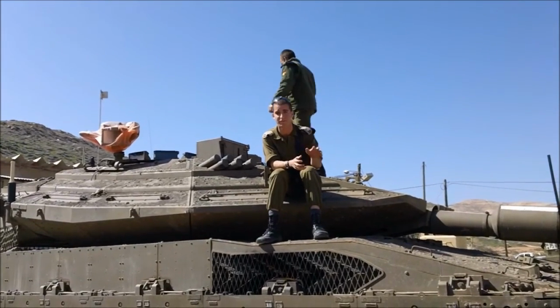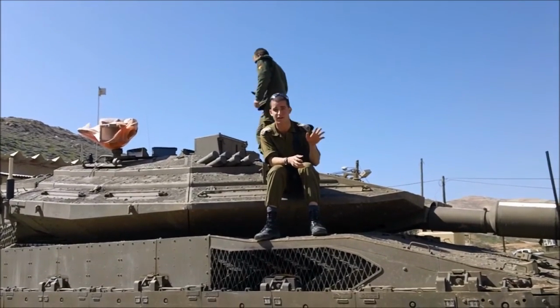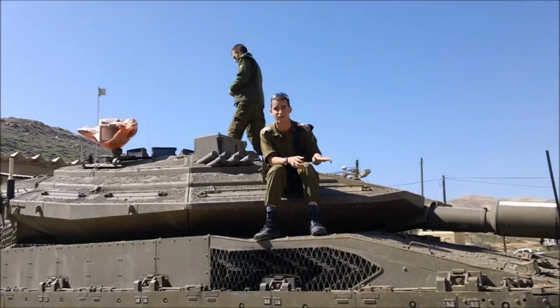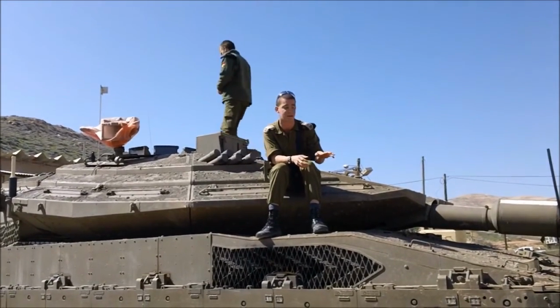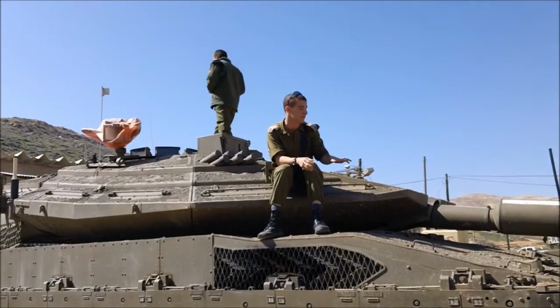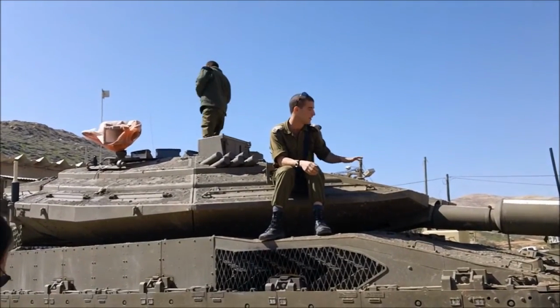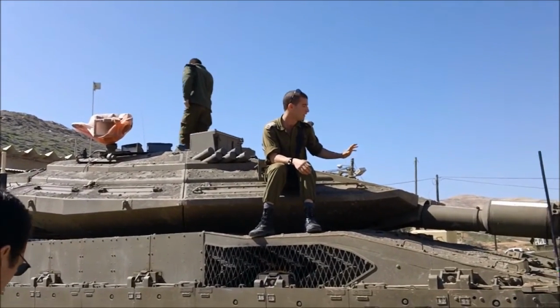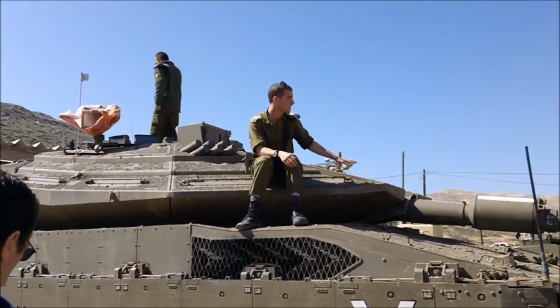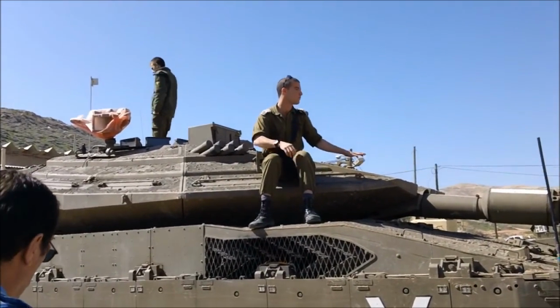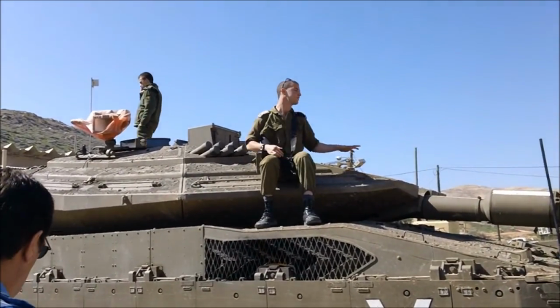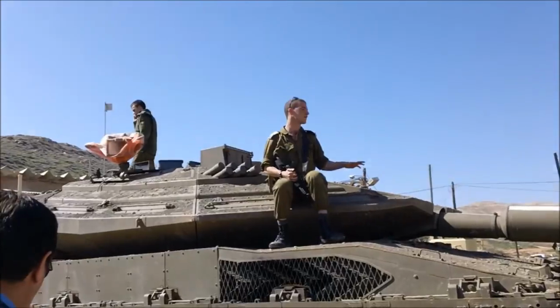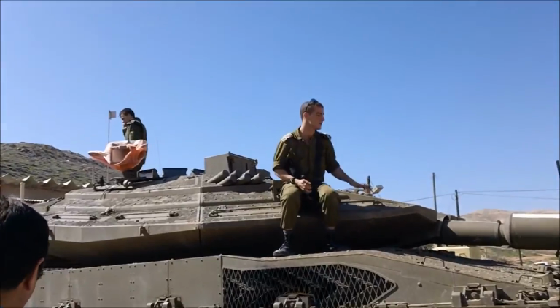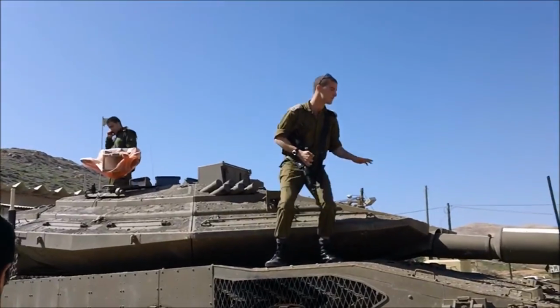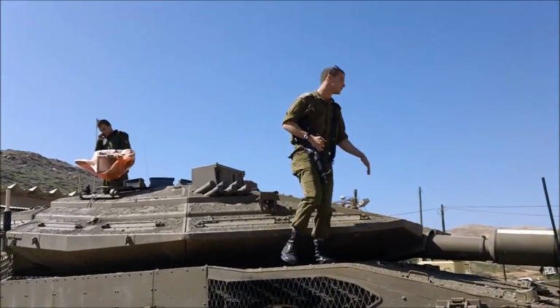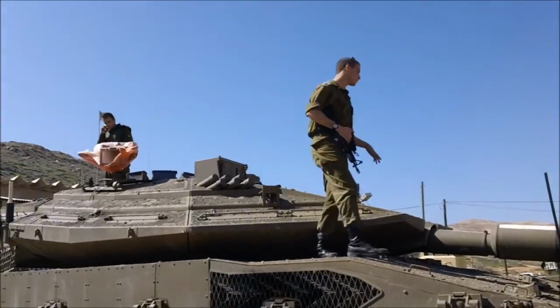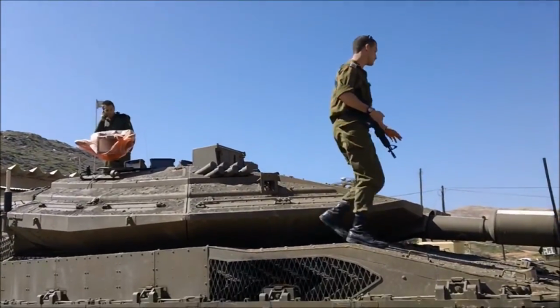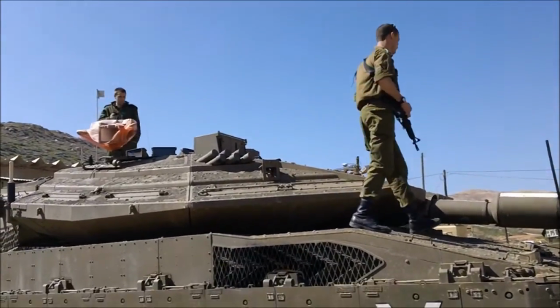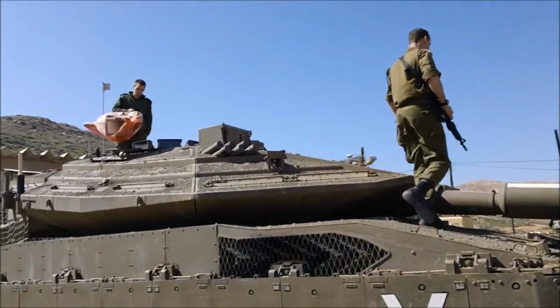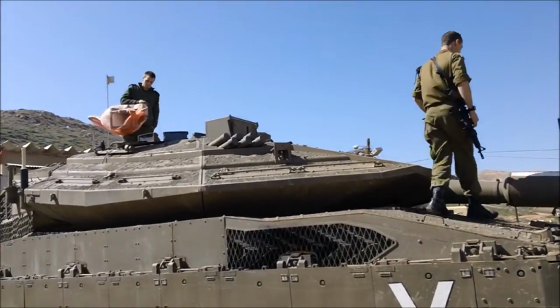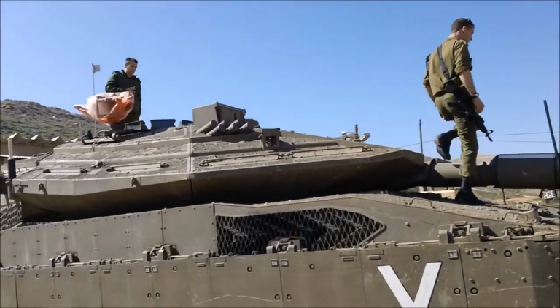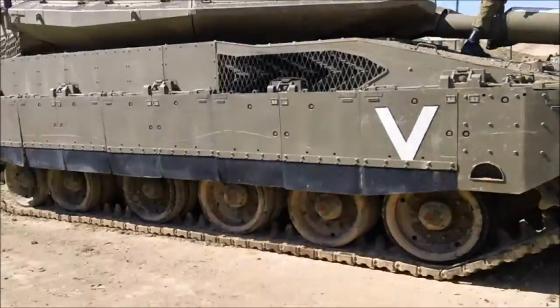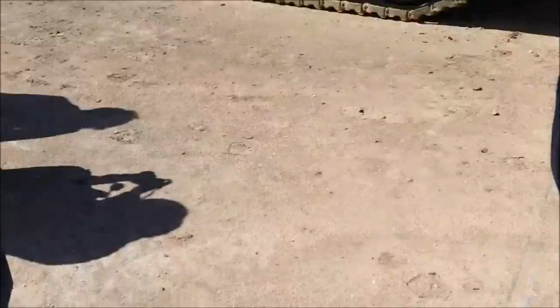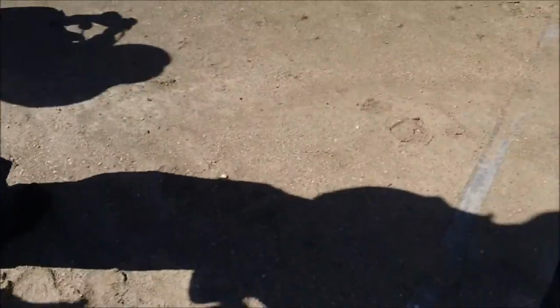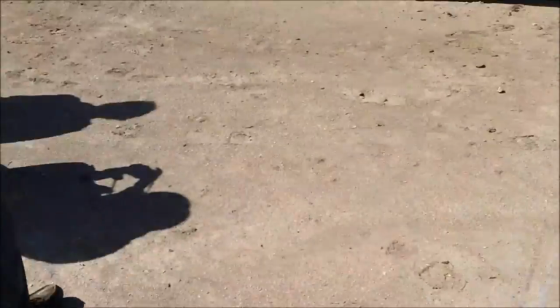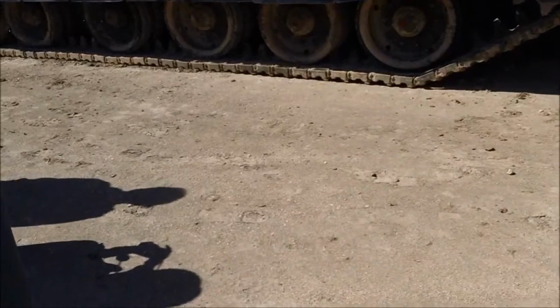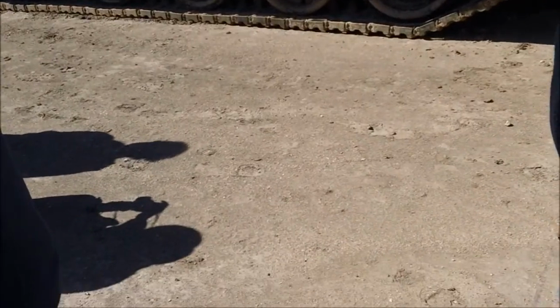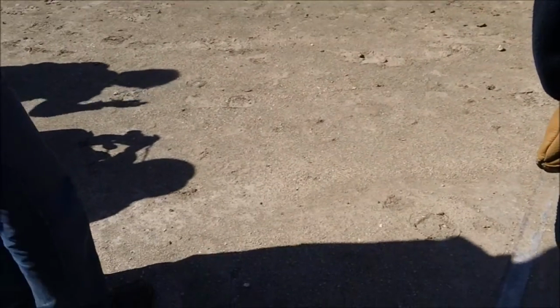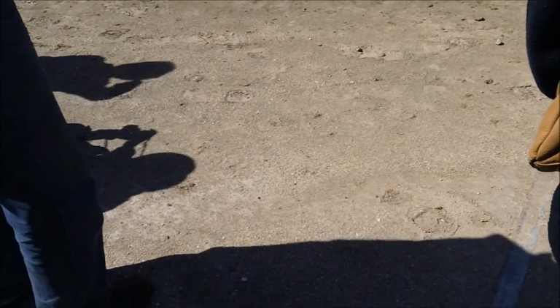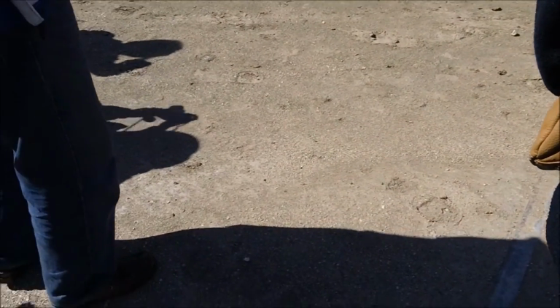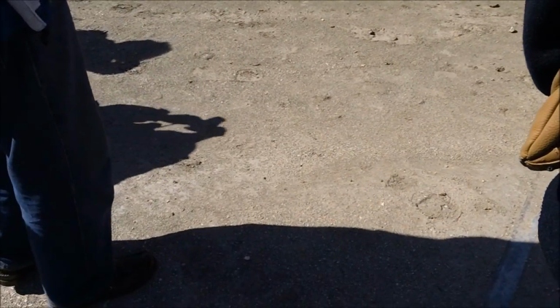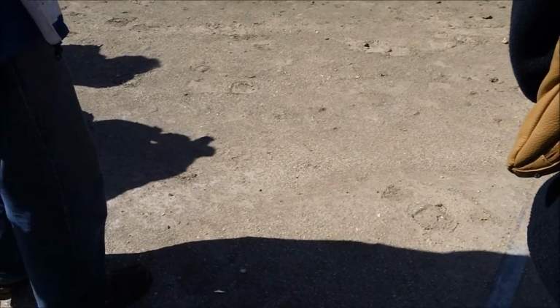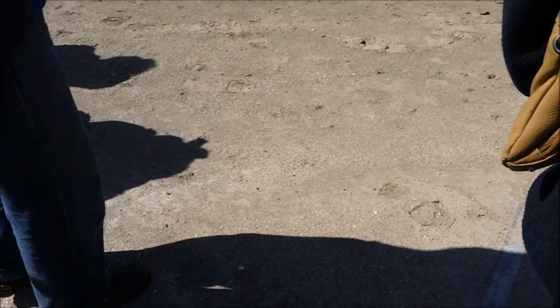The Abrams is the main battle tank of the US Army. As we said about the engine, we also have the turret. The turret is 120 cm in width.